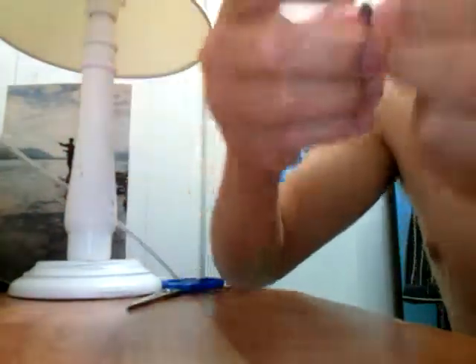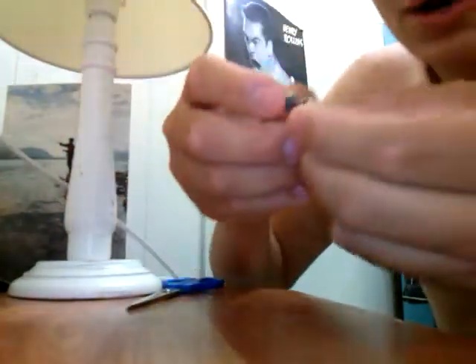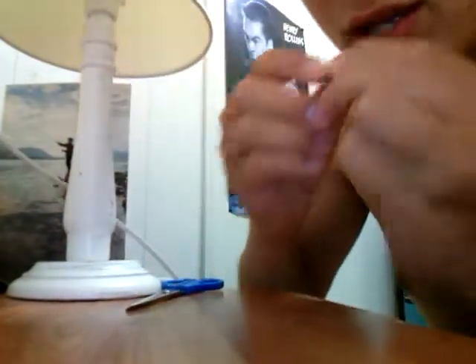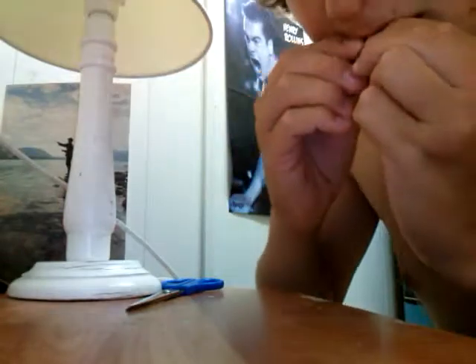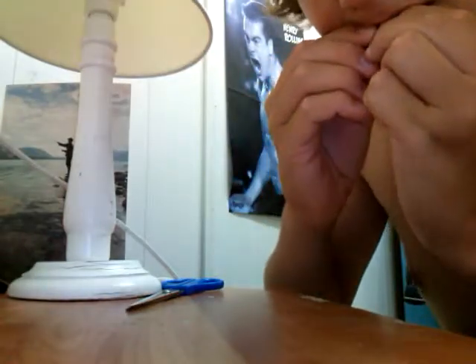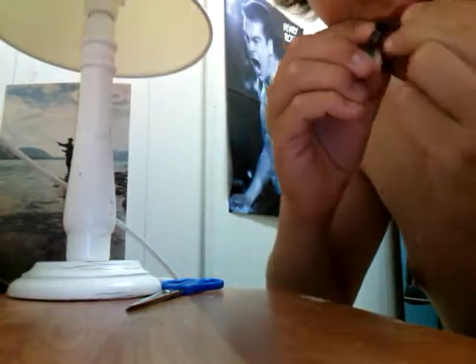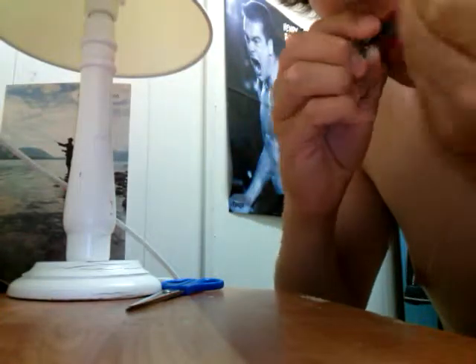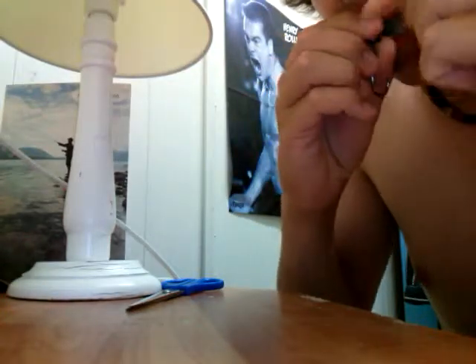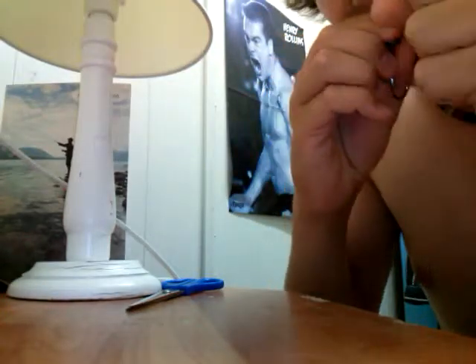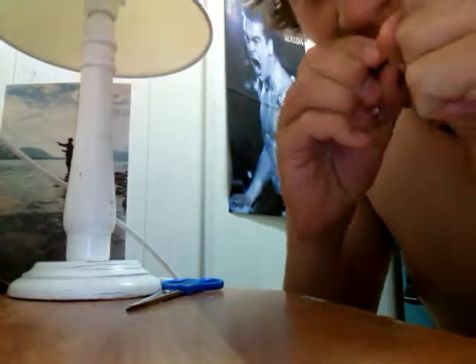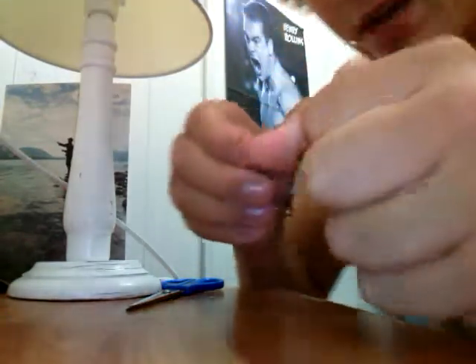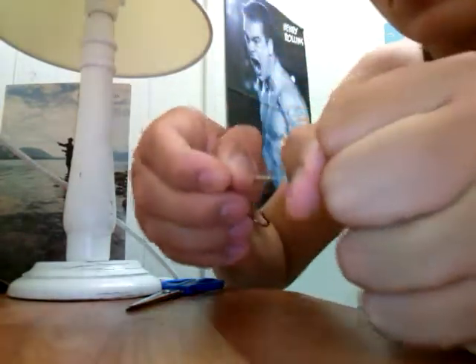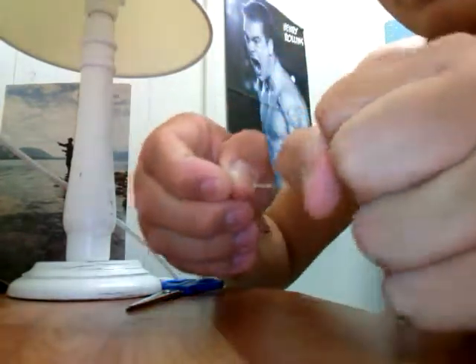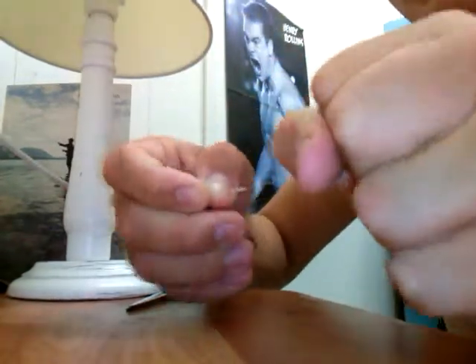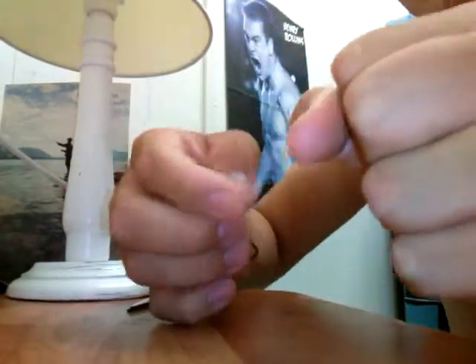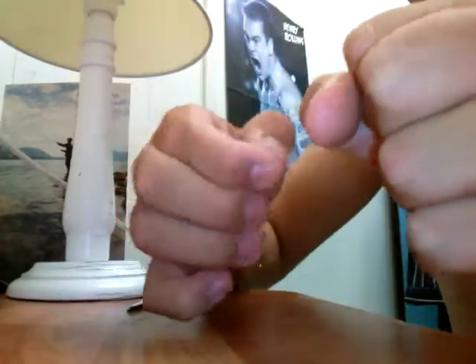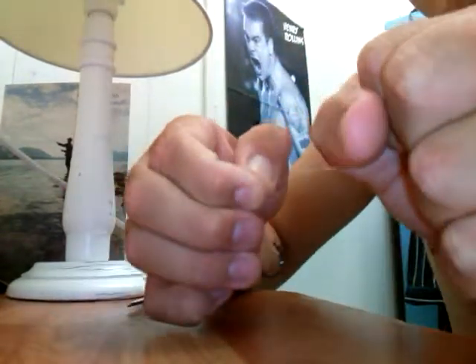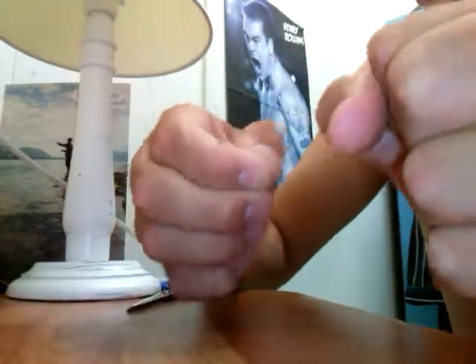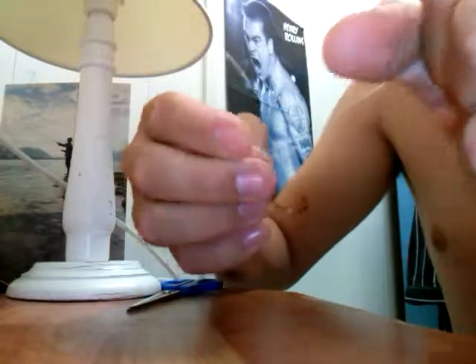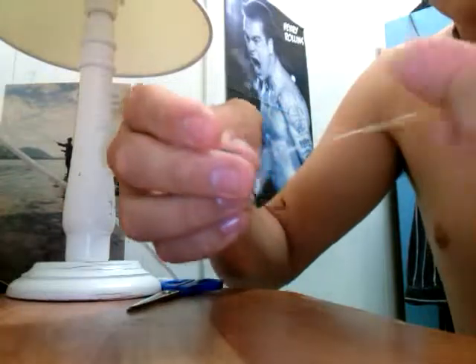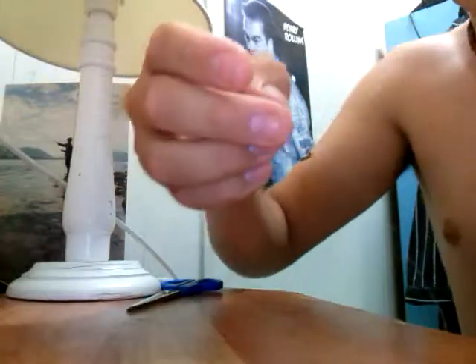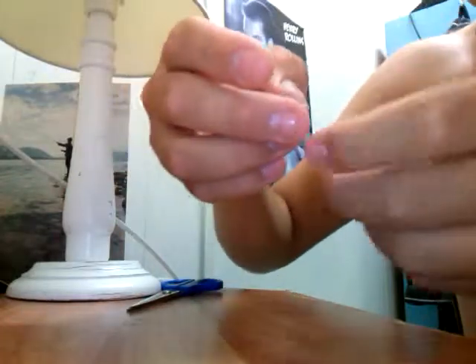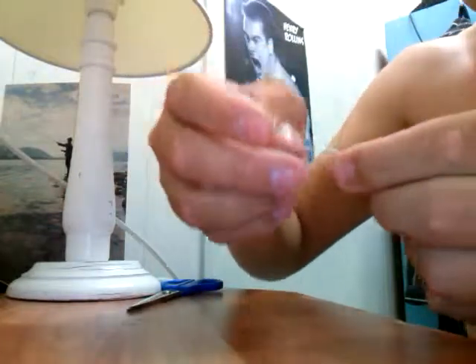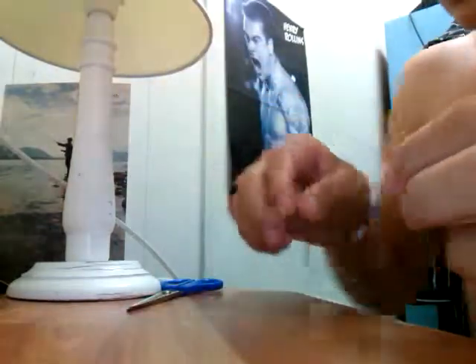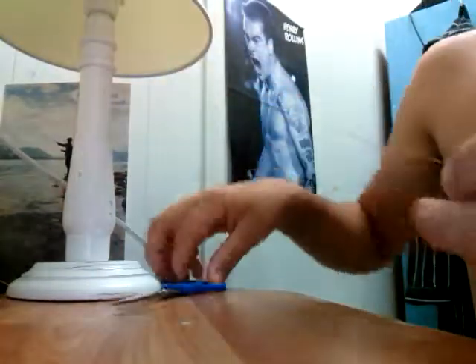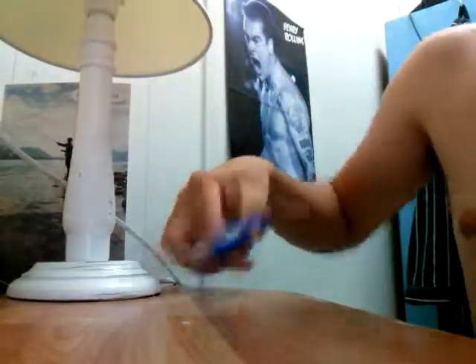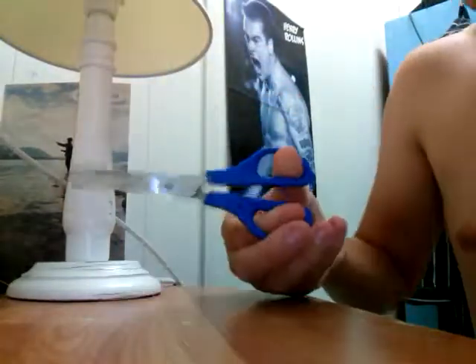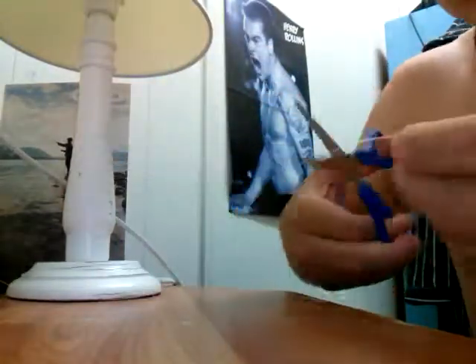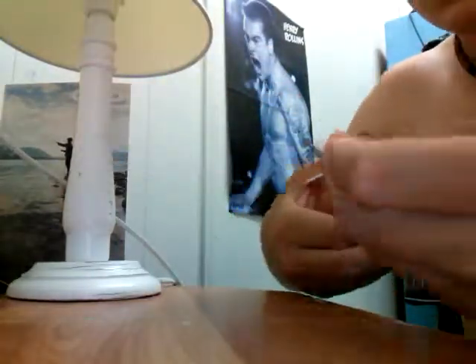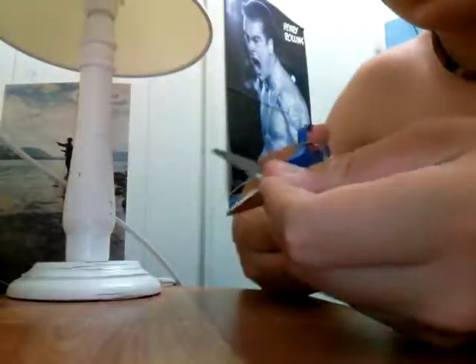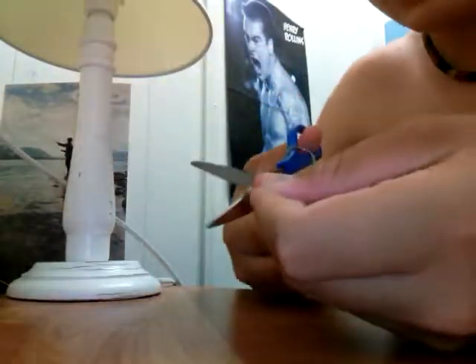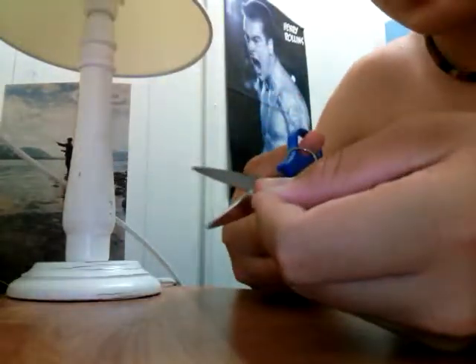Grab your teeth and pull. Get your scissors, cut the tag.